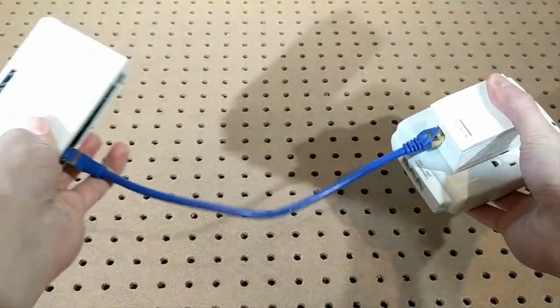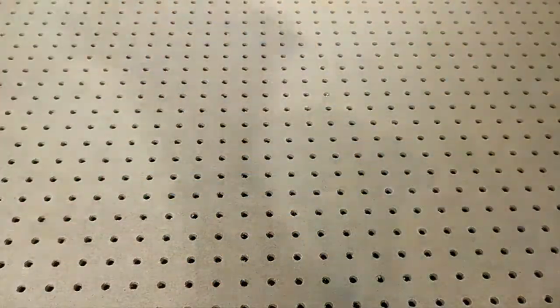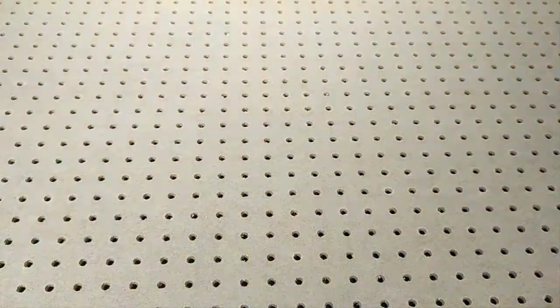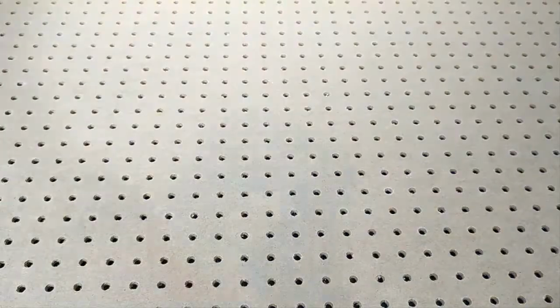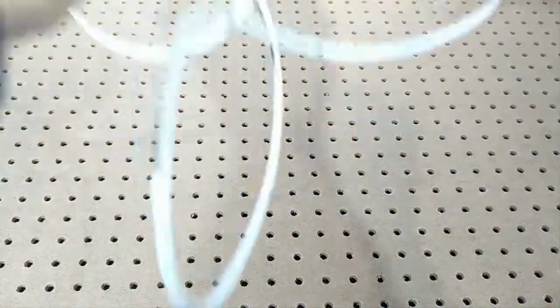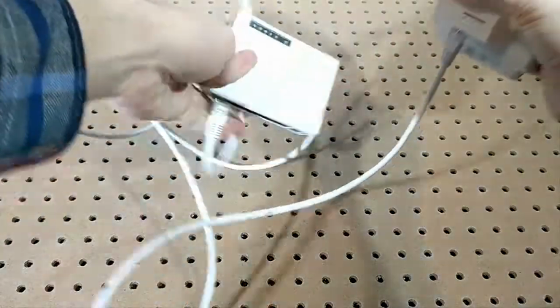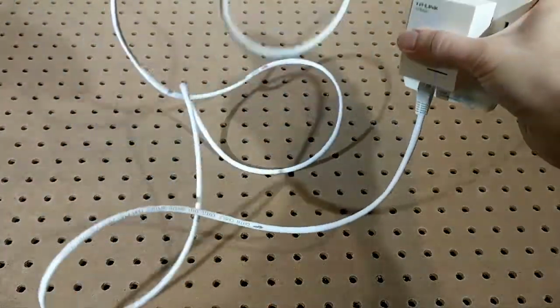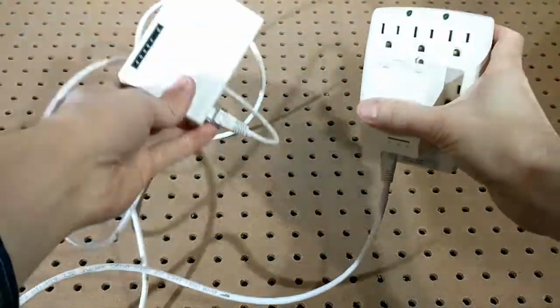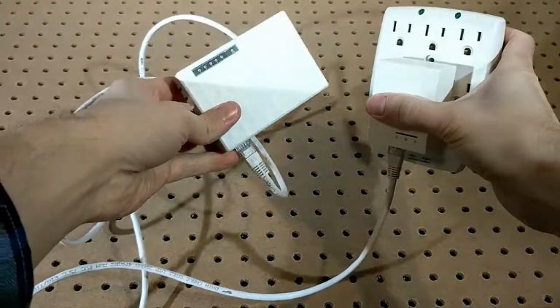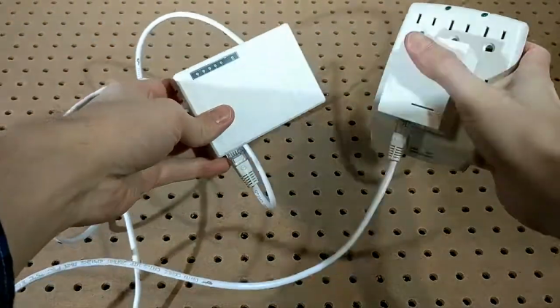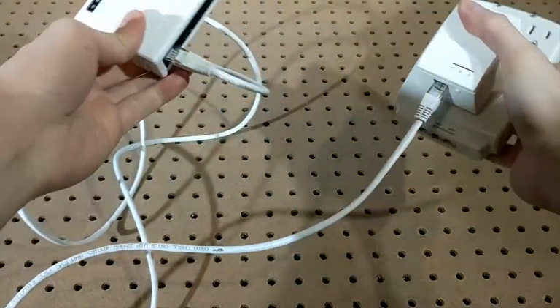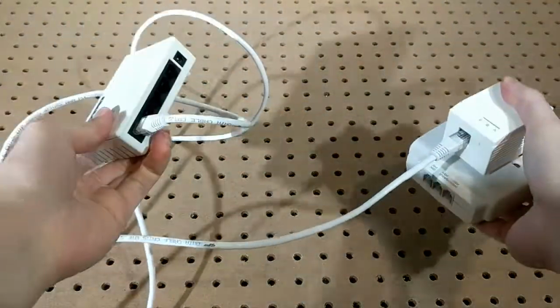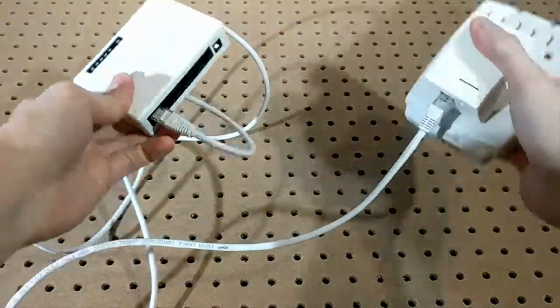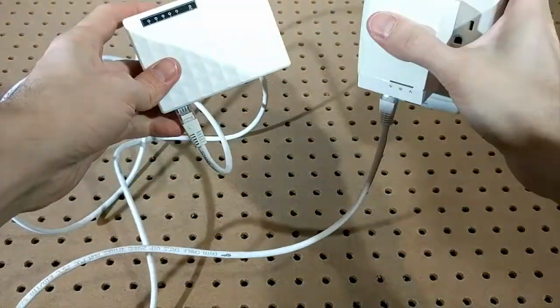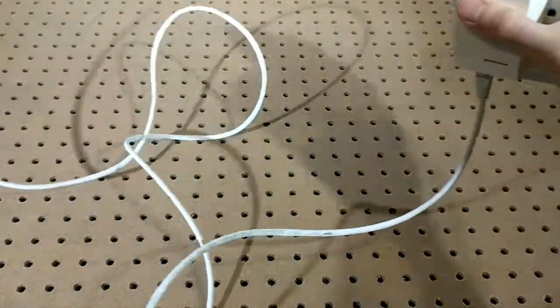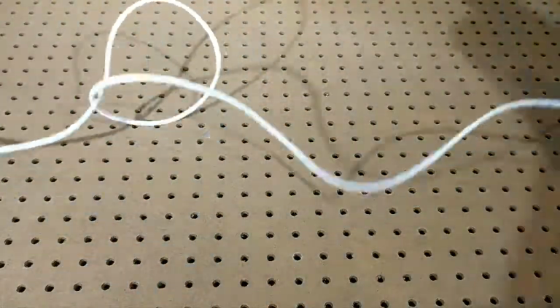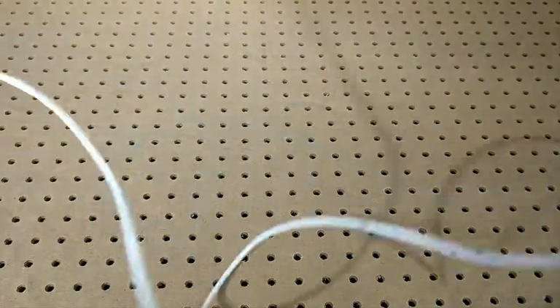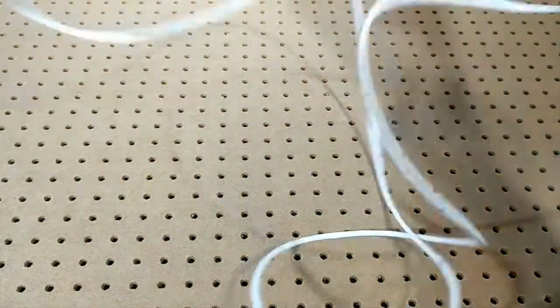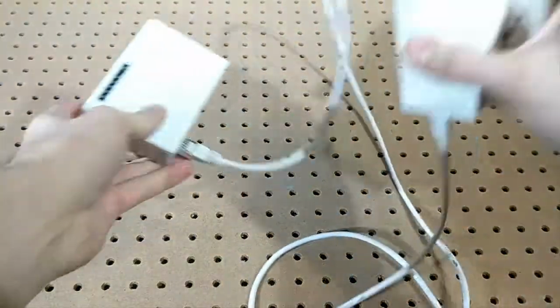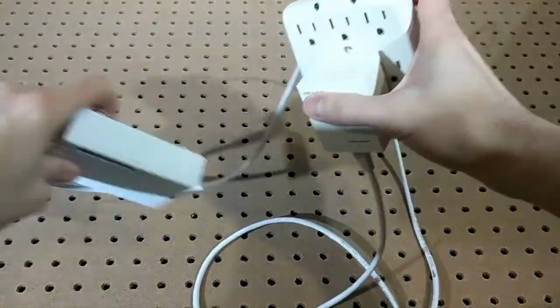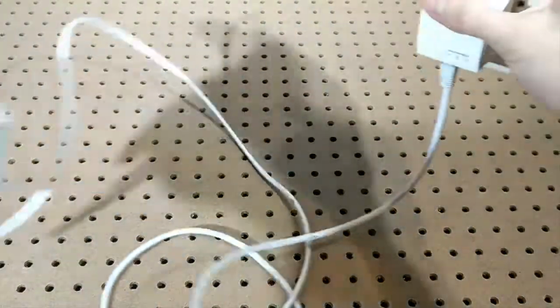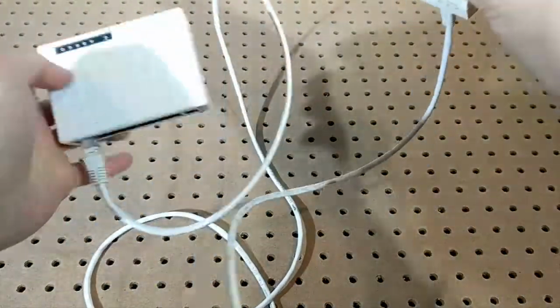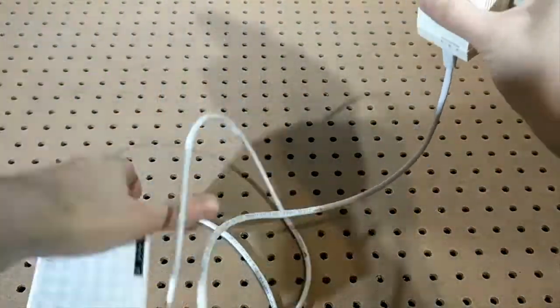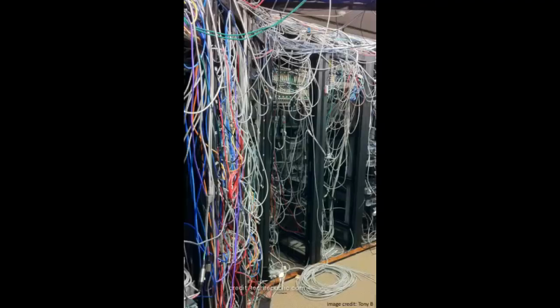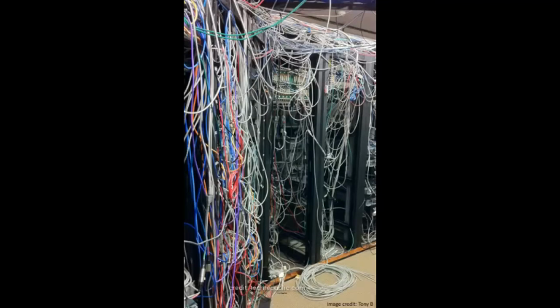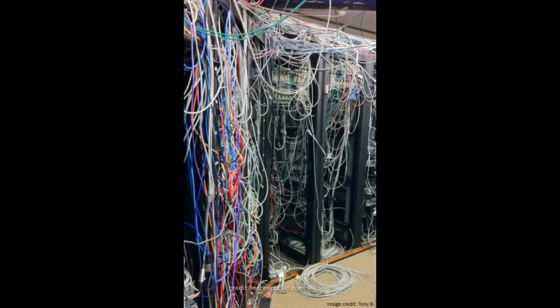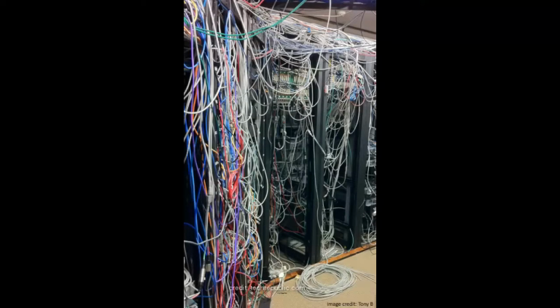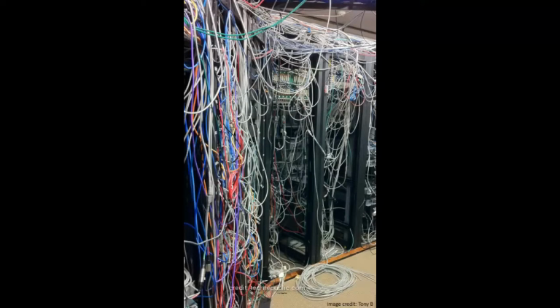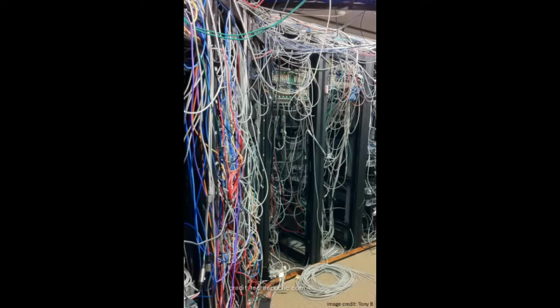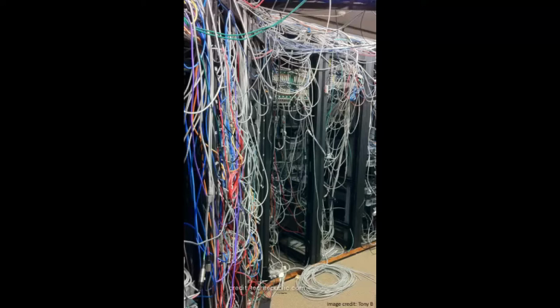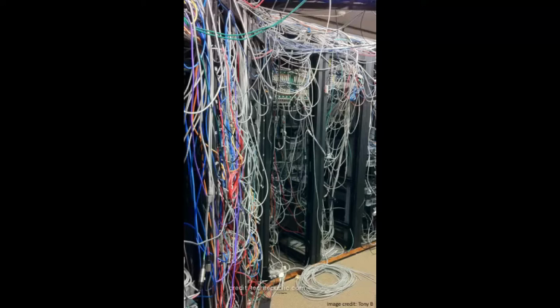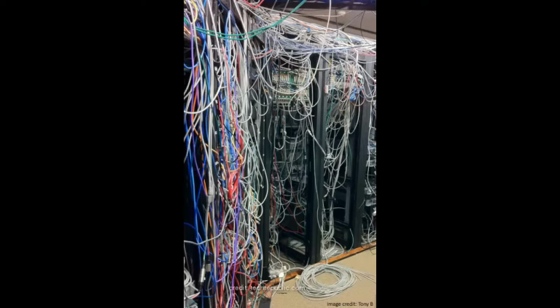So you end up buying a longer cable, but usually it's a little too long. You can try putting twist ties on it, but sometimes you have to move your desk around and you need more slack. If you let it dangle, it's going to tangle or droop on the floor and it's still a tripping hazard.